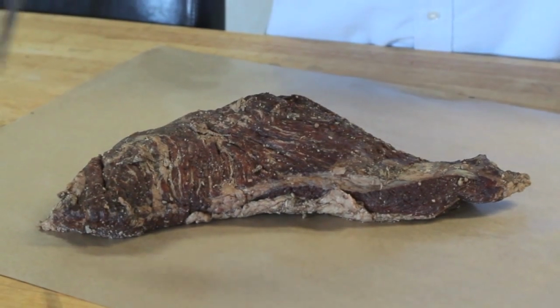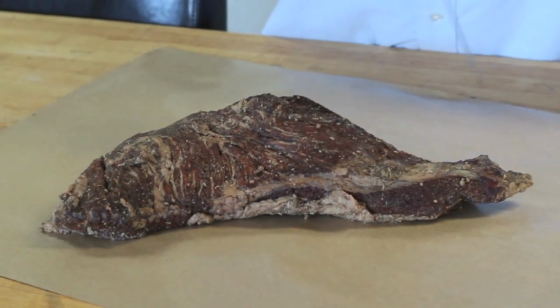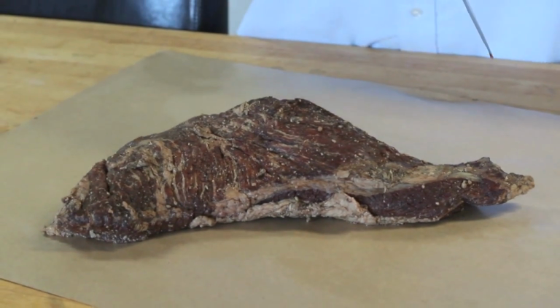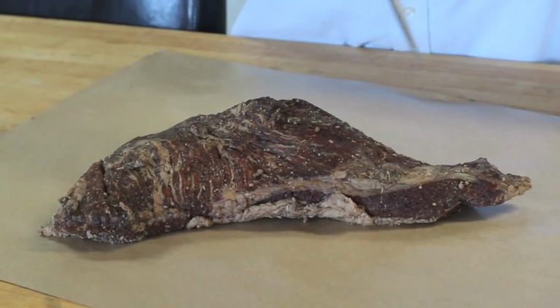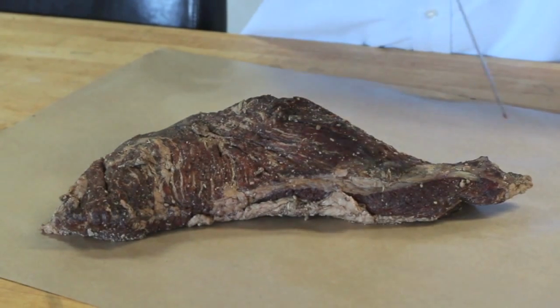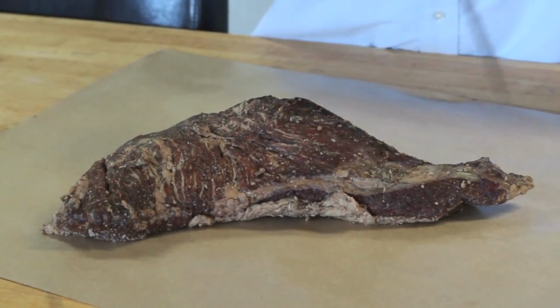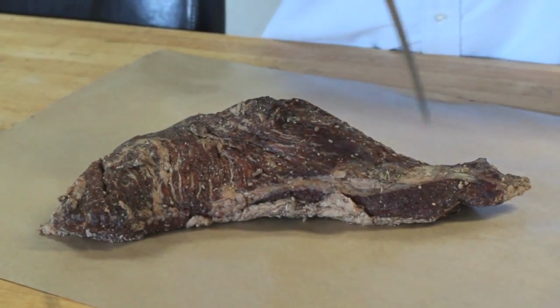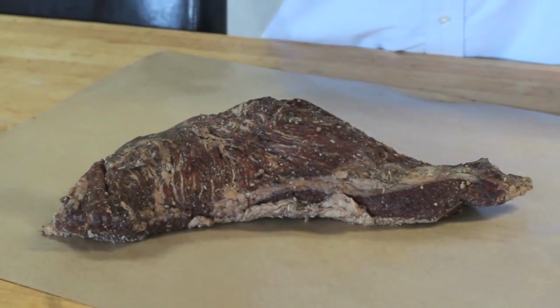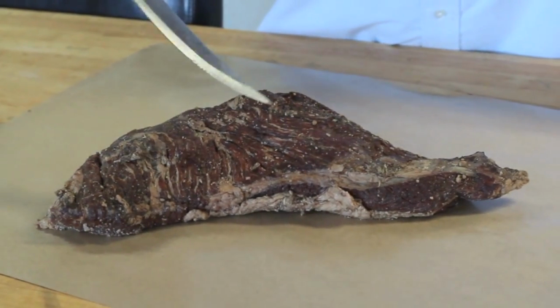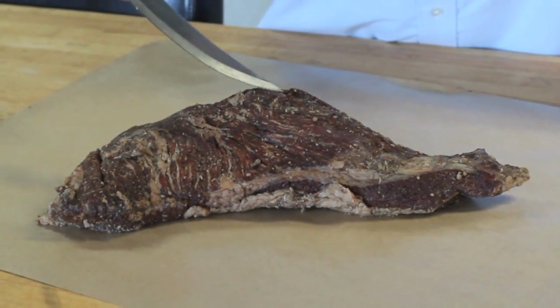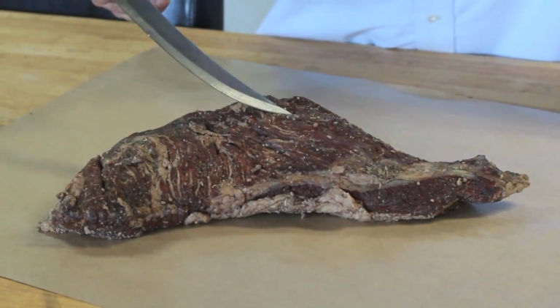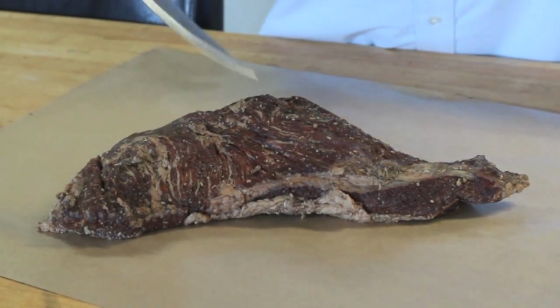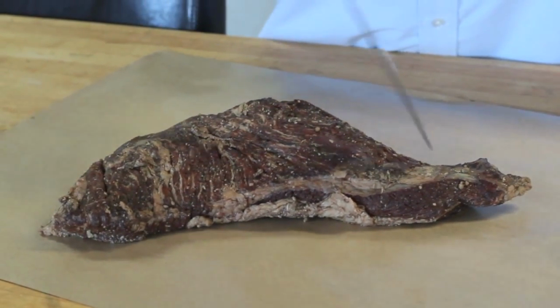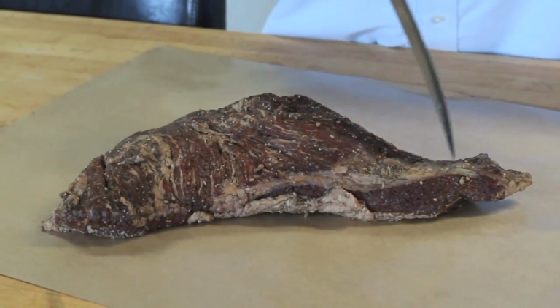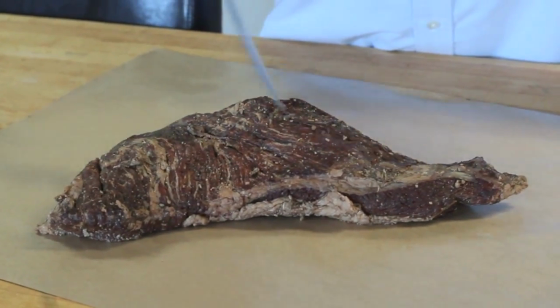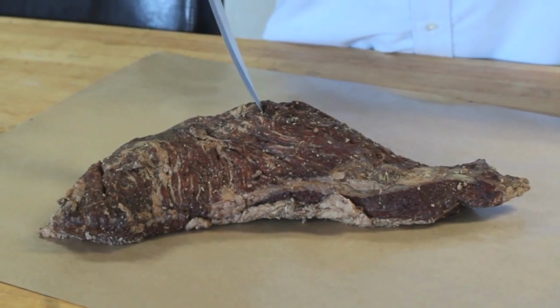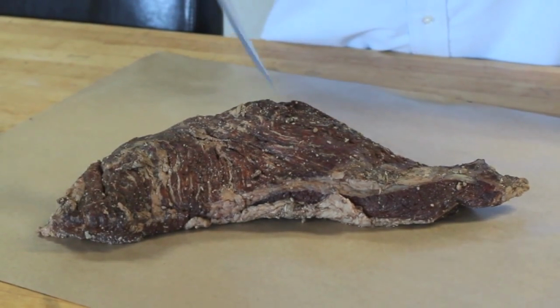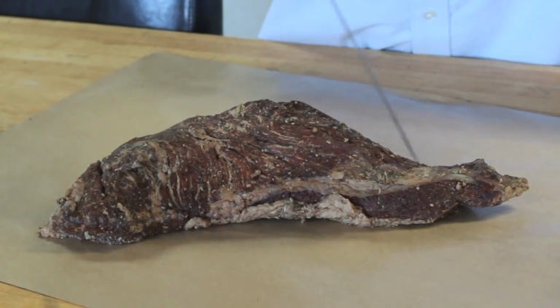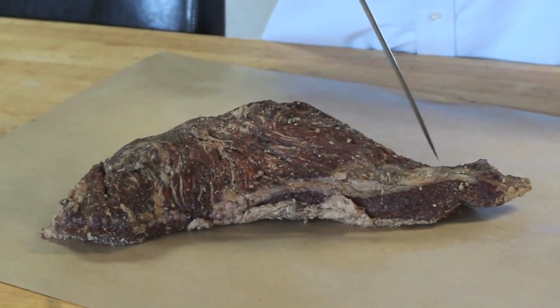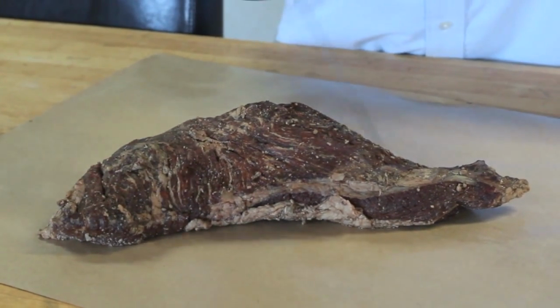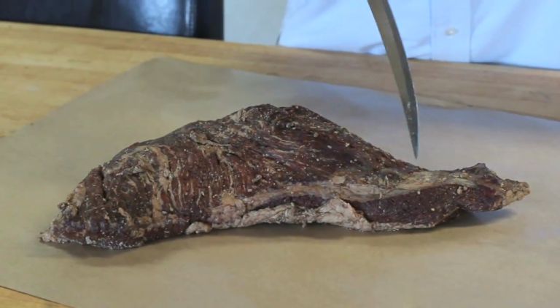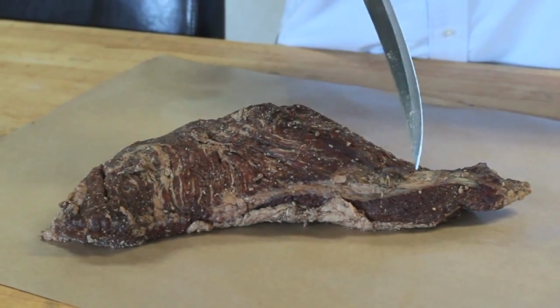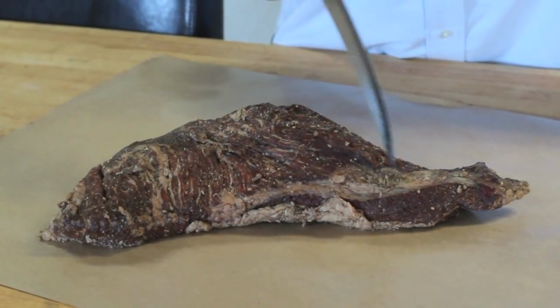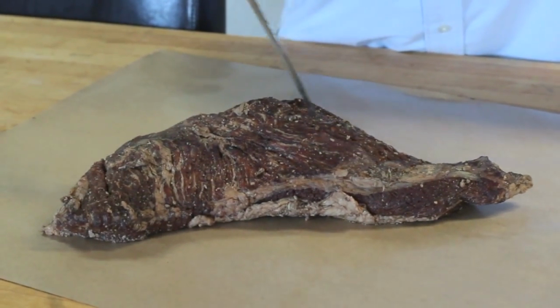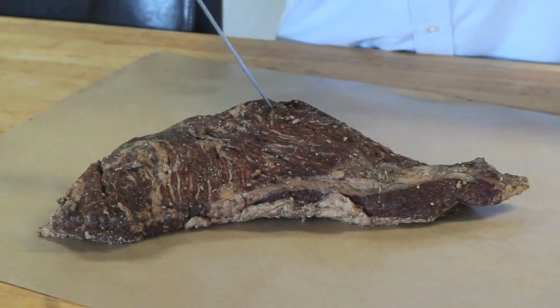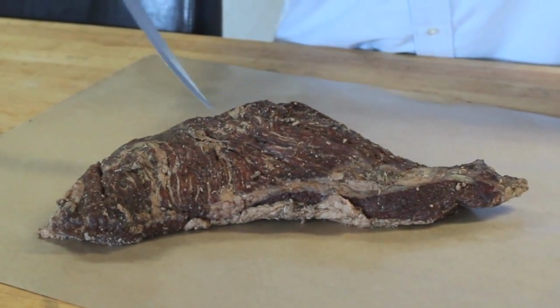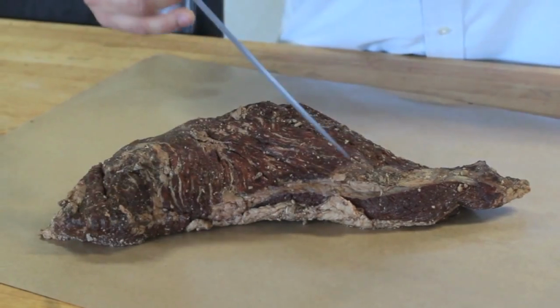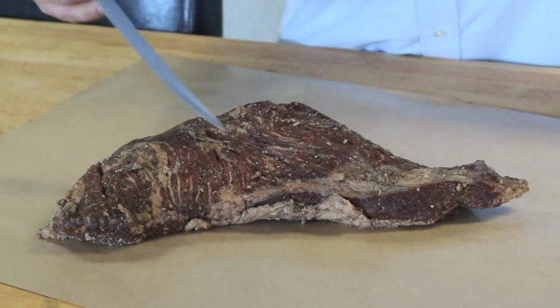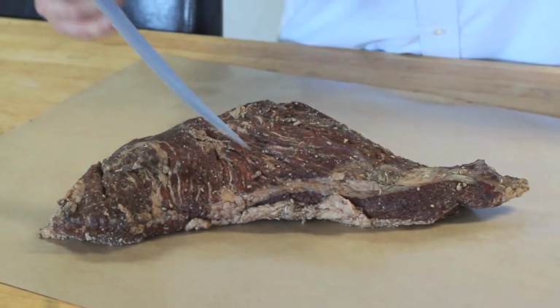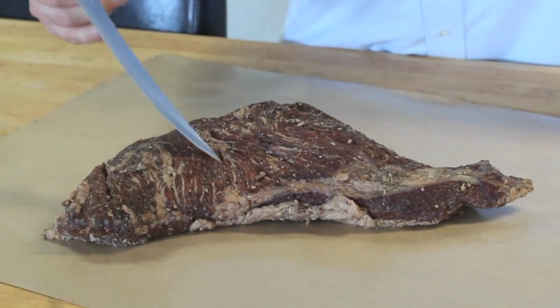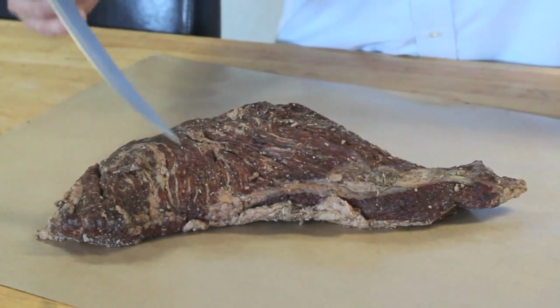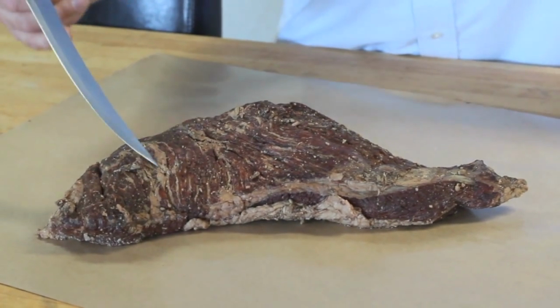When you're cooking tri-tip, you'll notice that the tri-tip has an actual grain to it, just like wood does. So if you look closely, you'll see the grain going this way and it starts kind of curving here.